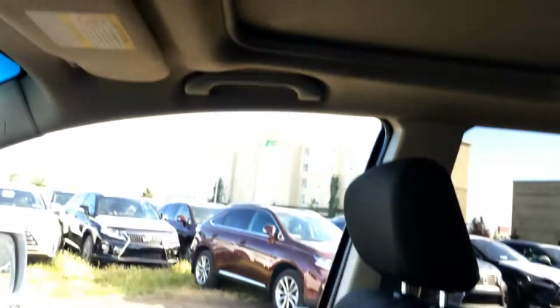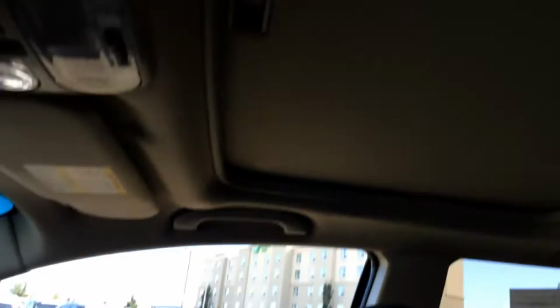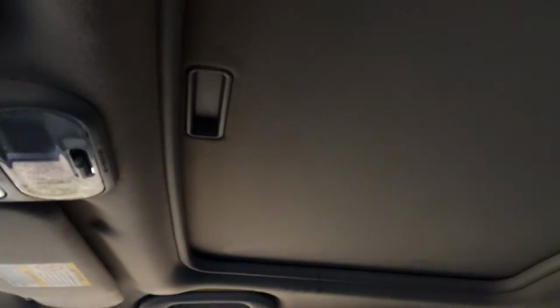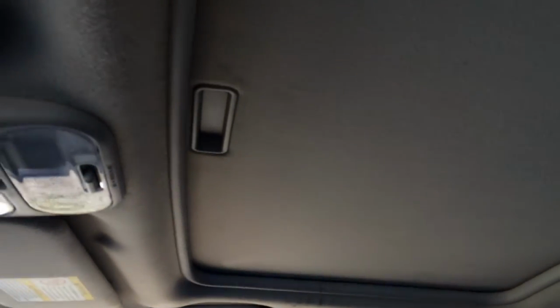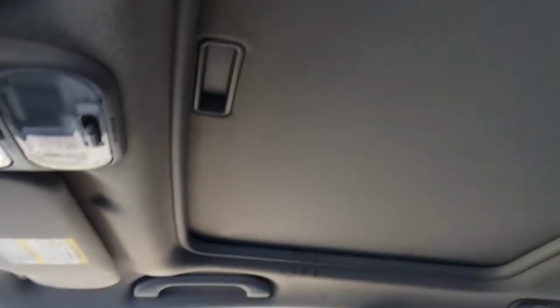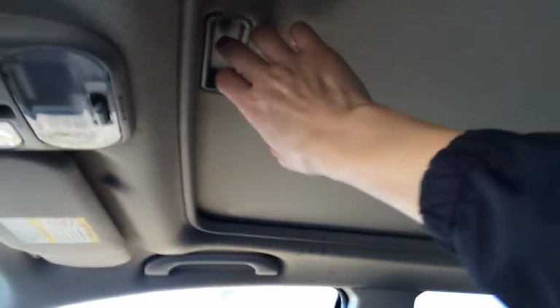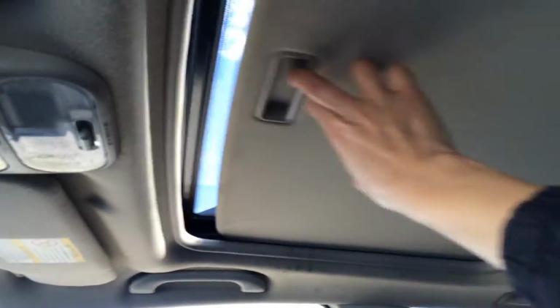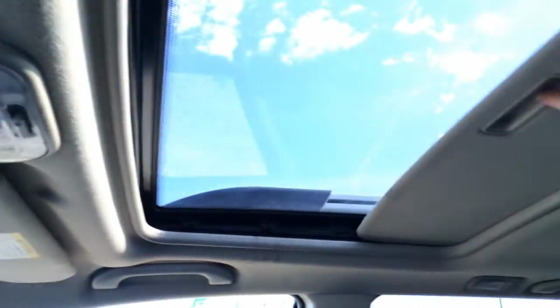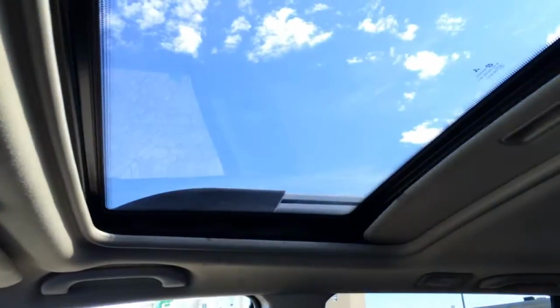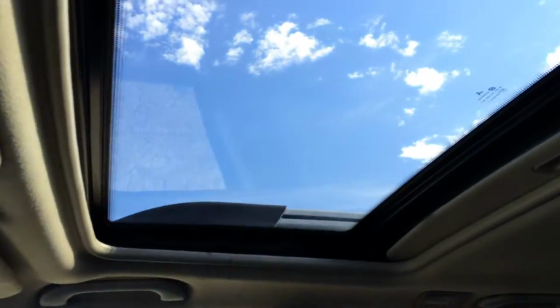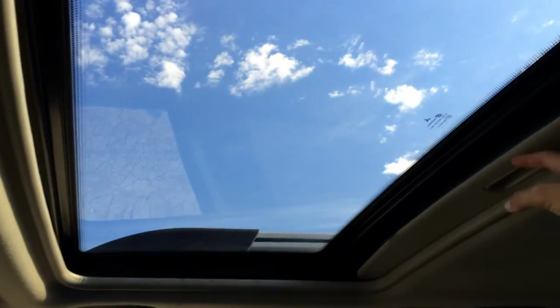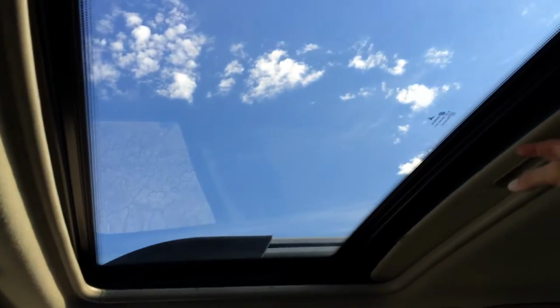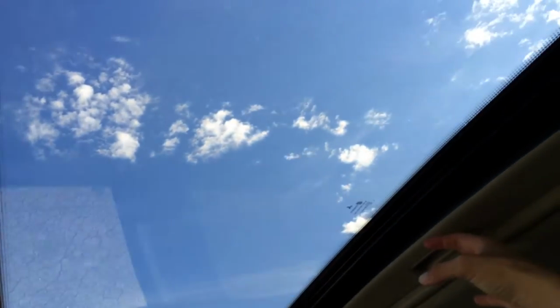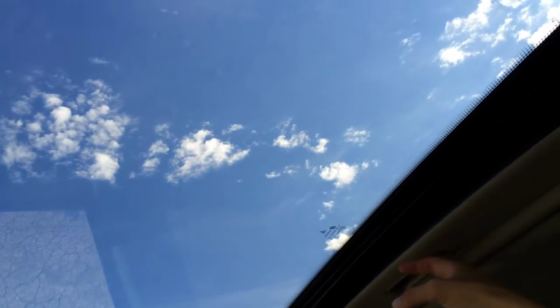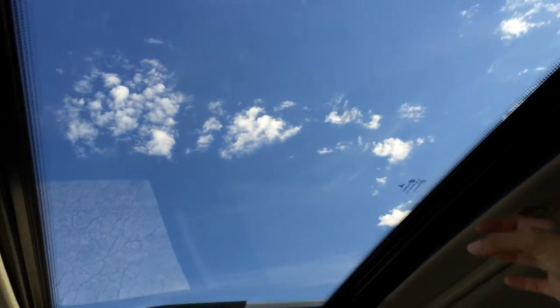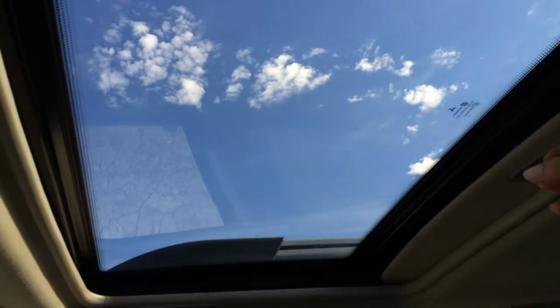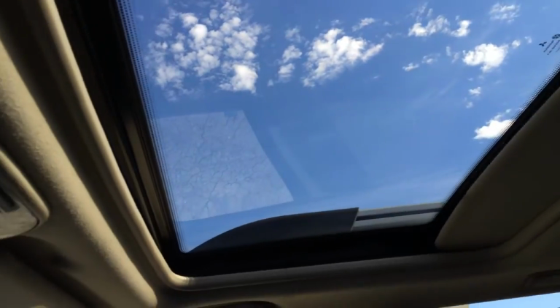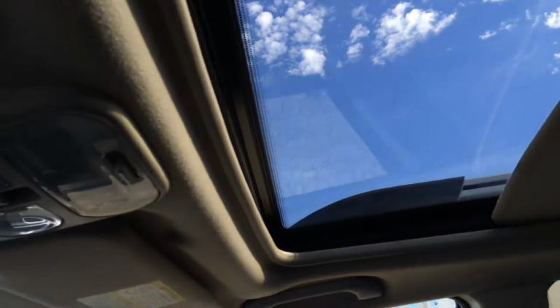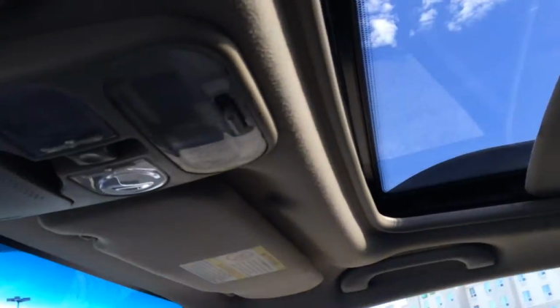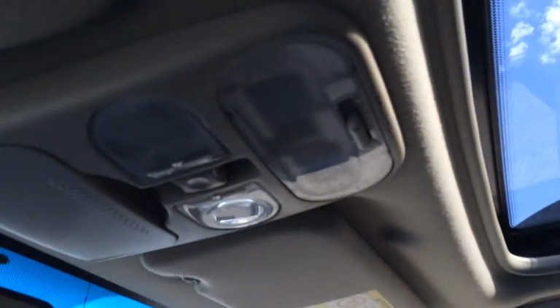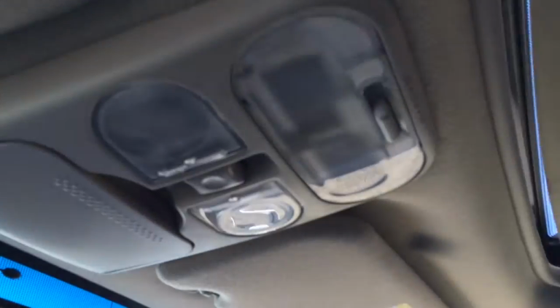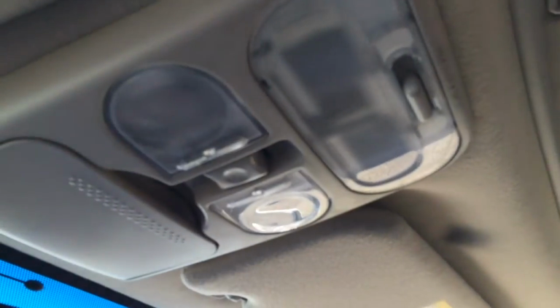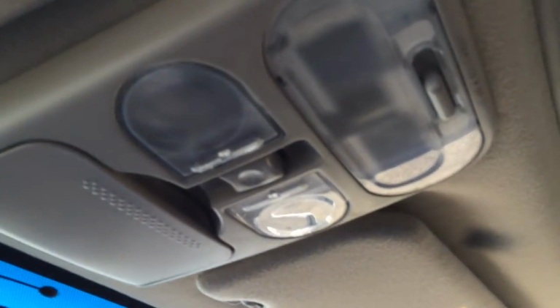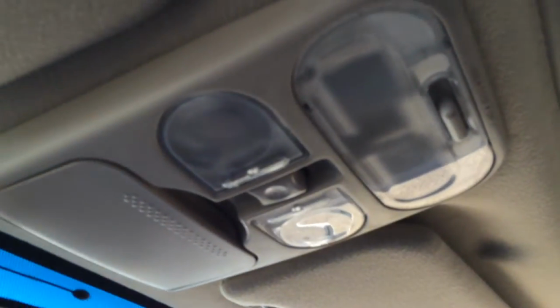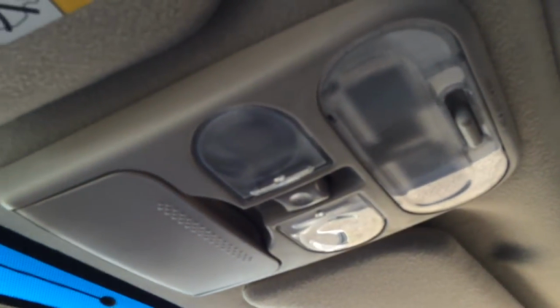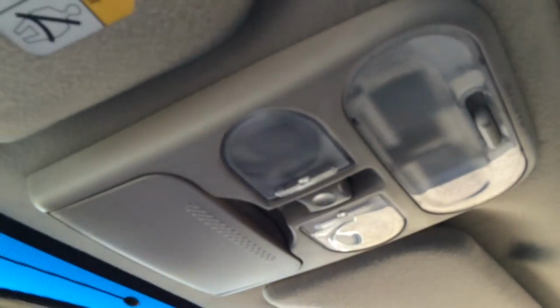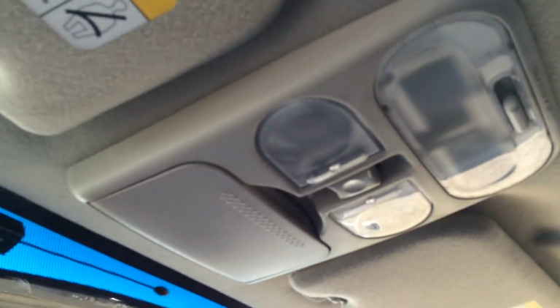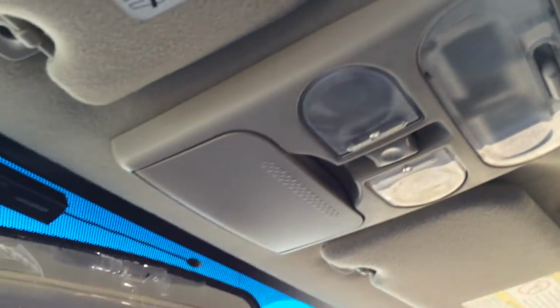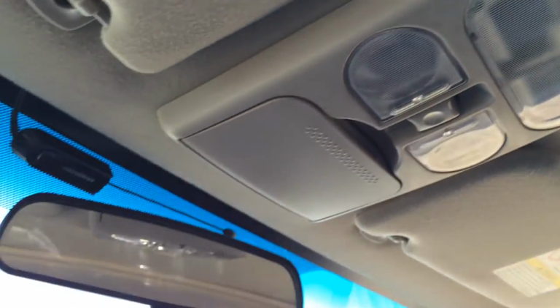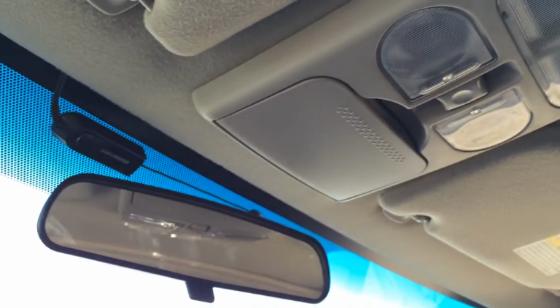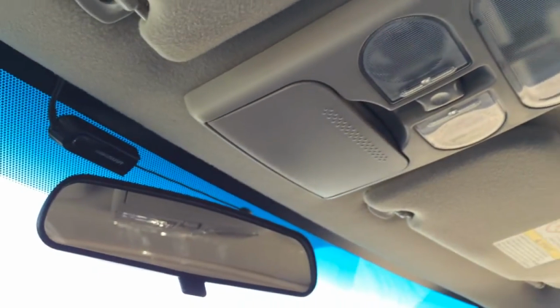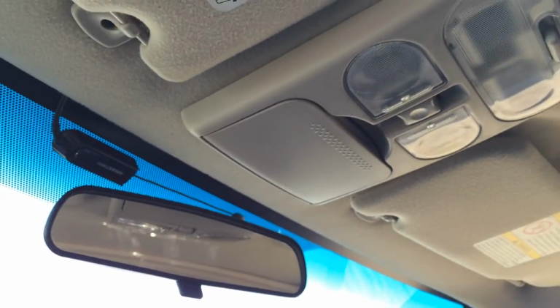Power tilt inside sunroof — it's massive. Controls are overhead. You have your sunglass holder and a flip rearview mirror.